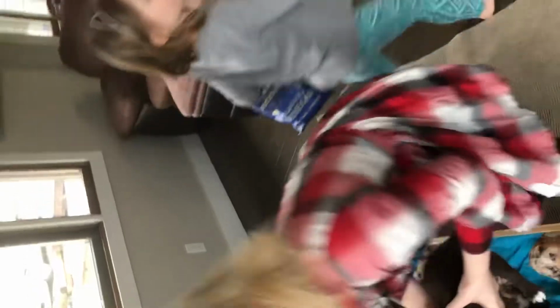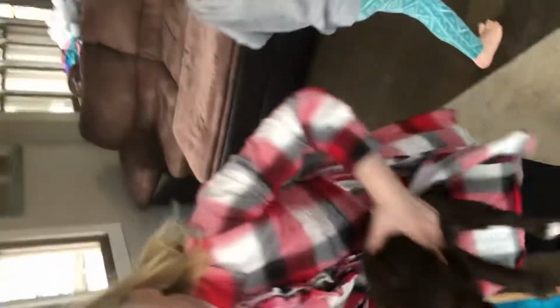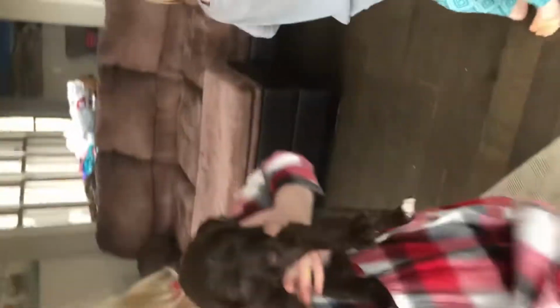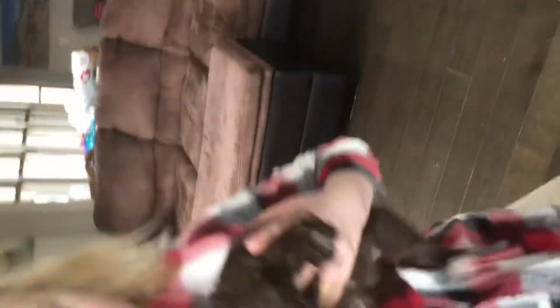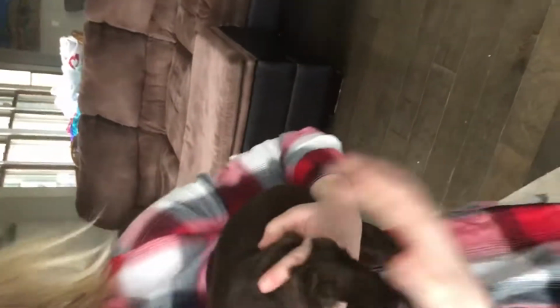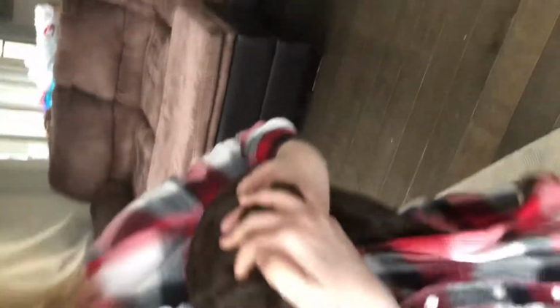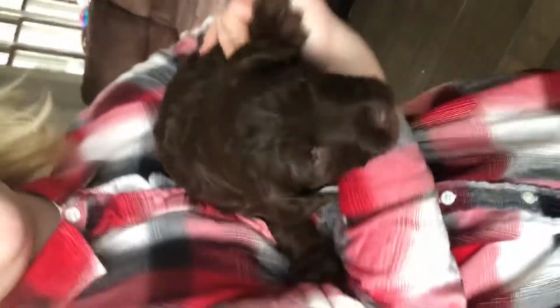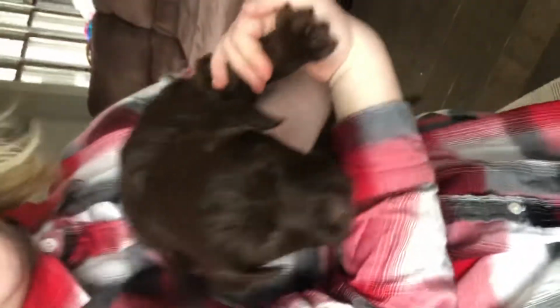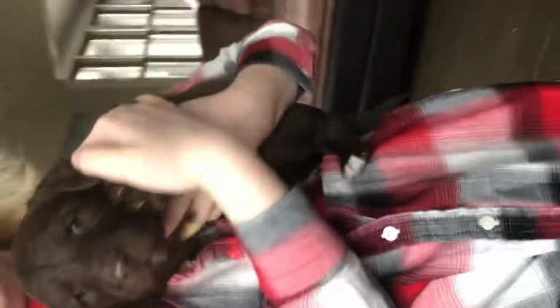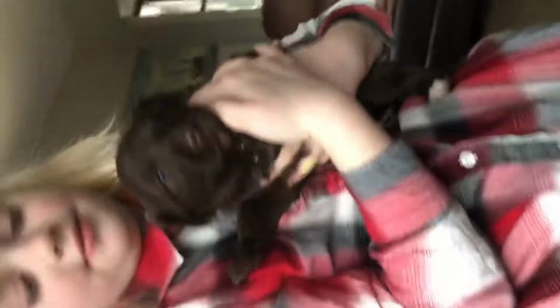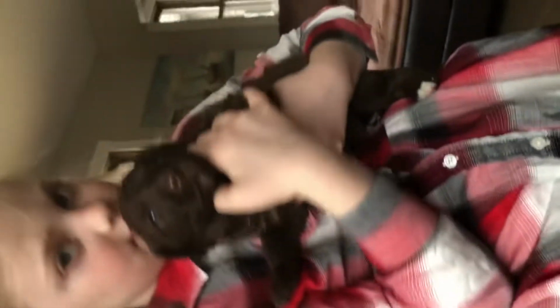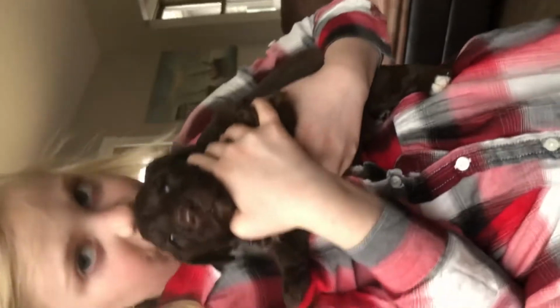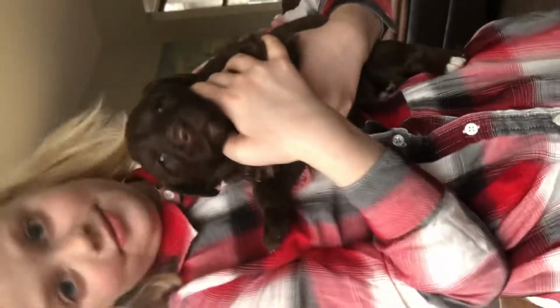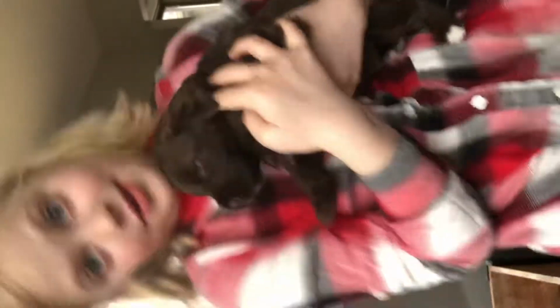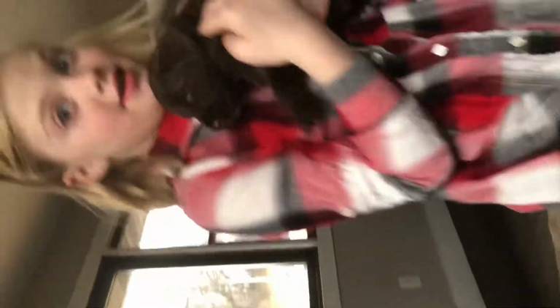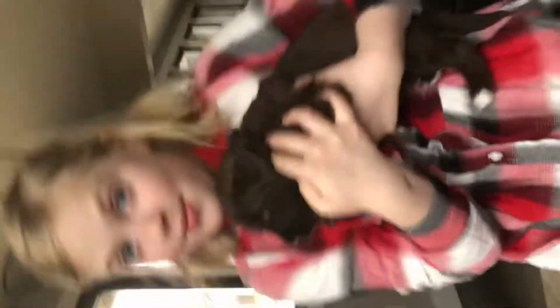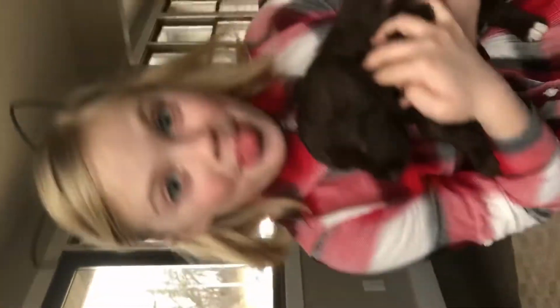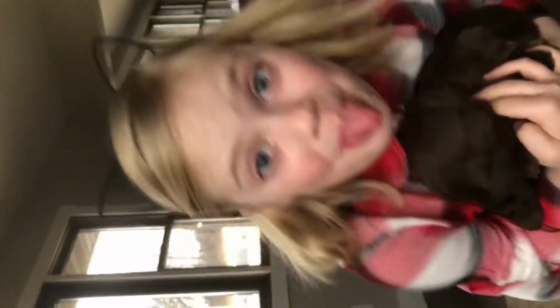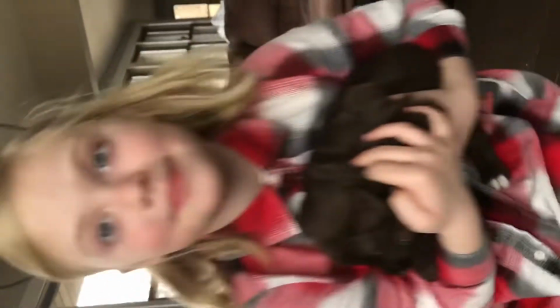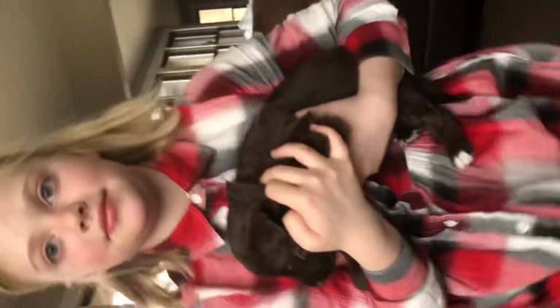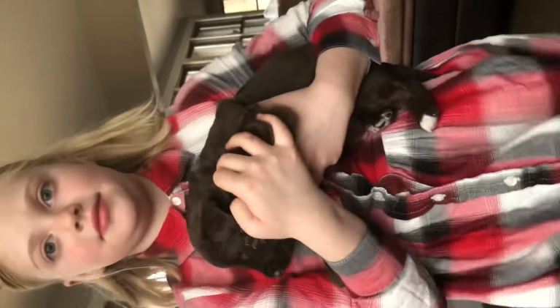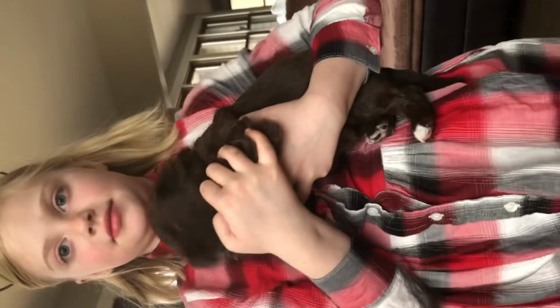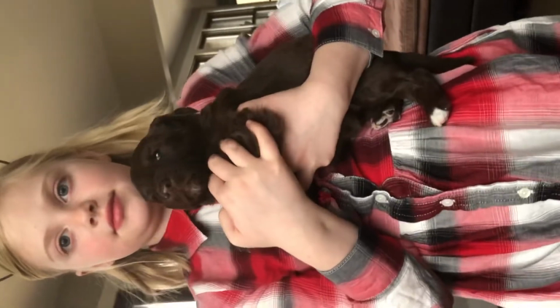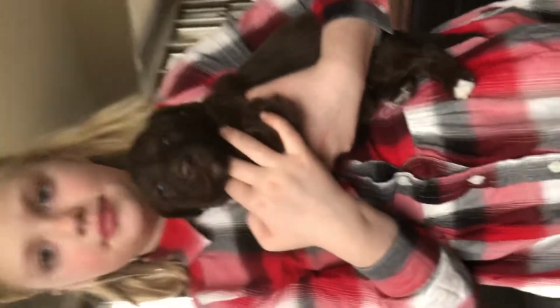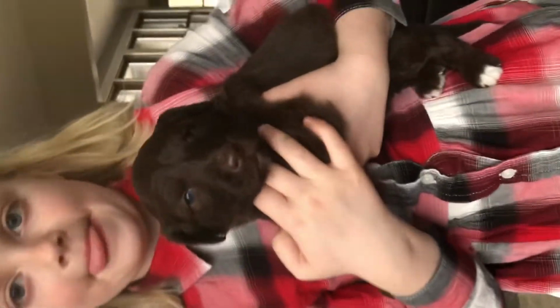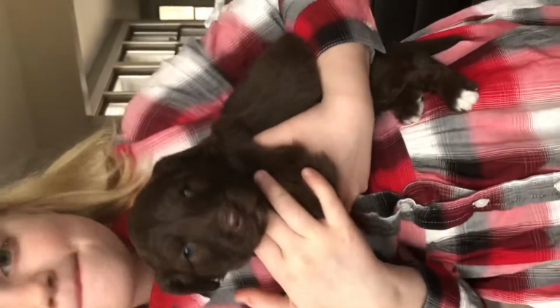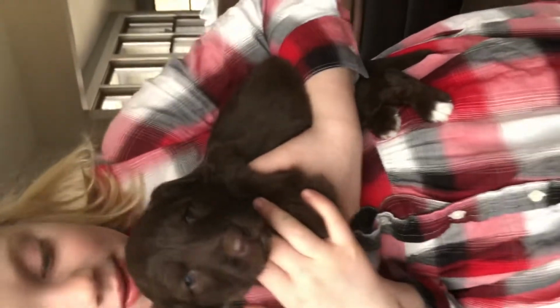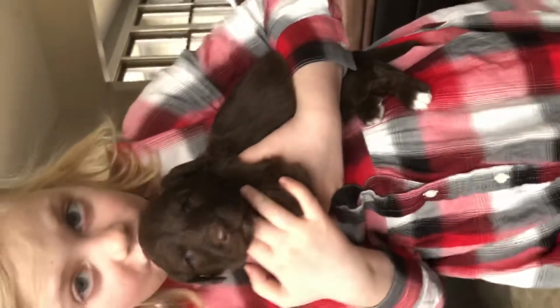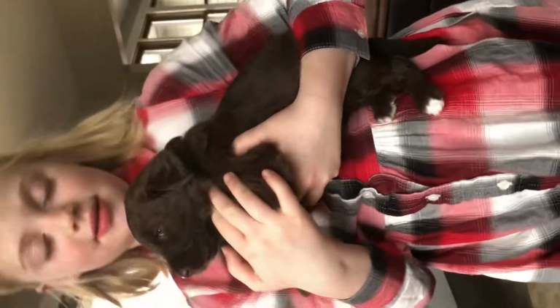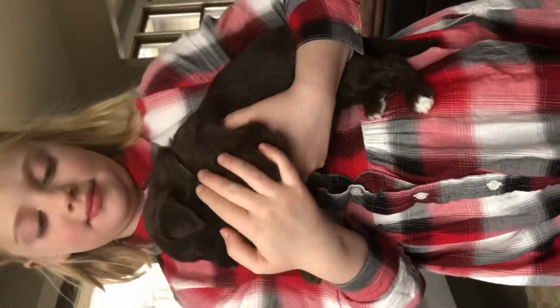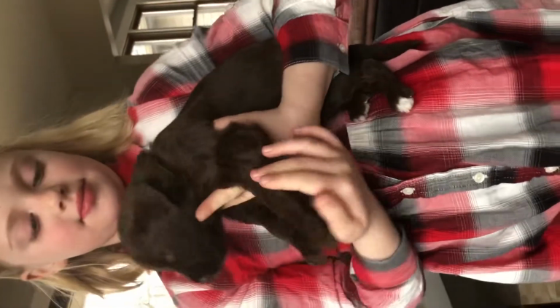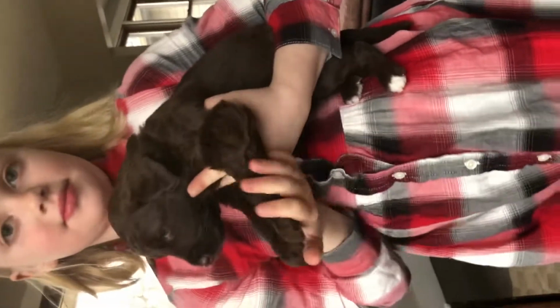This is Posey. She is not available — she has been bought by Becky Kuhl. She's a sweetie, super cute. She's a solid chocolate Aussiedoodle.